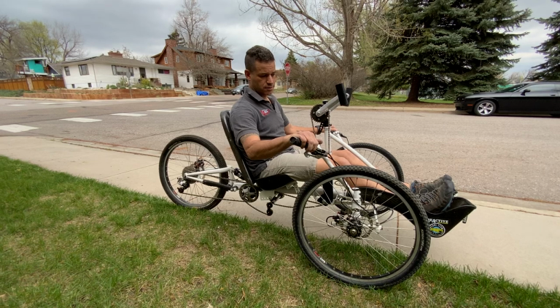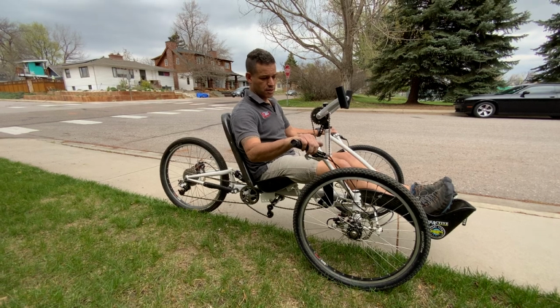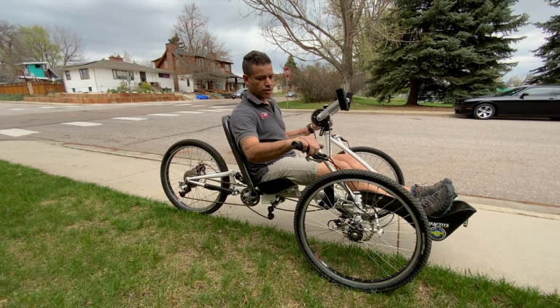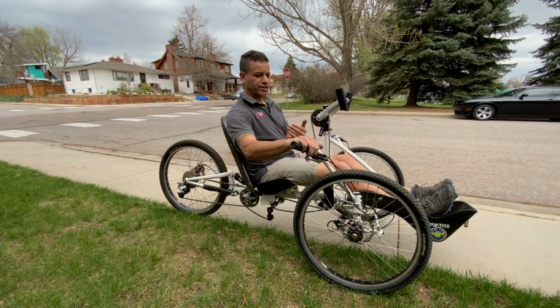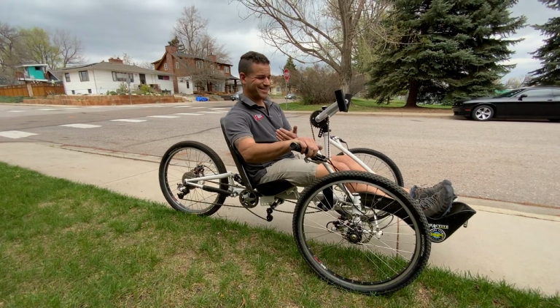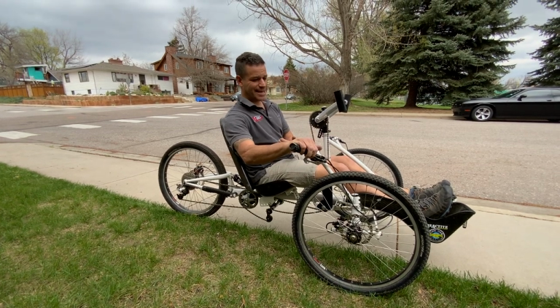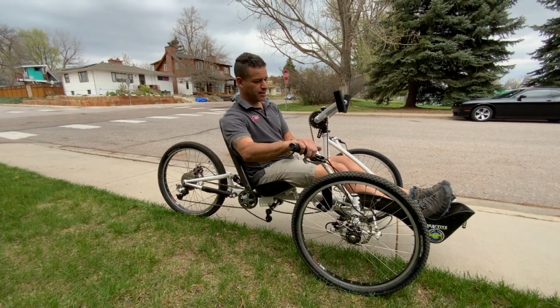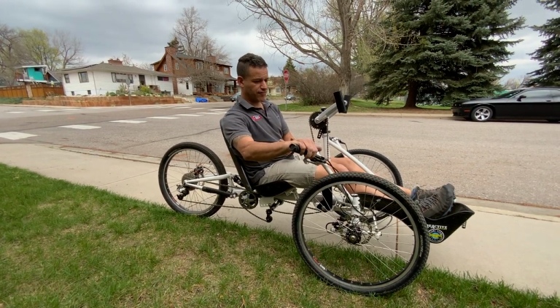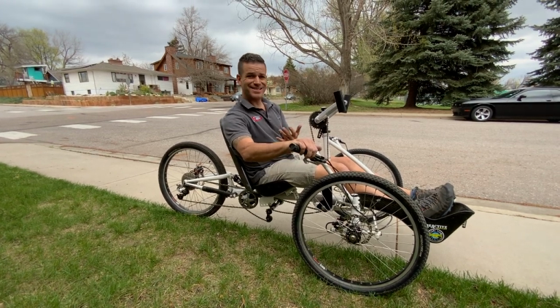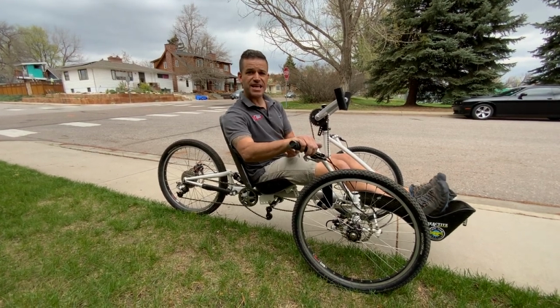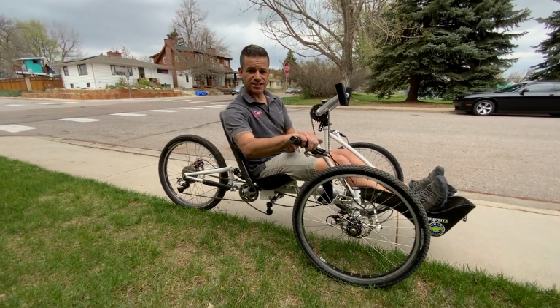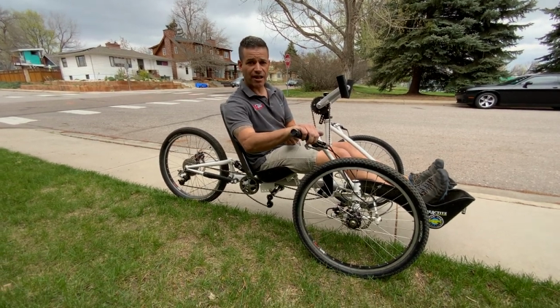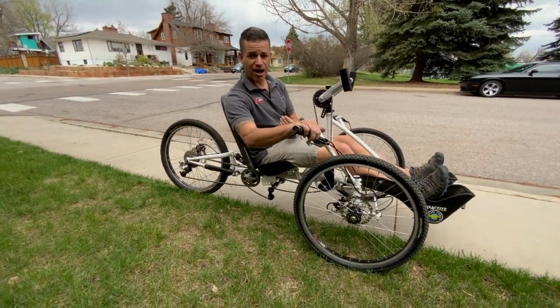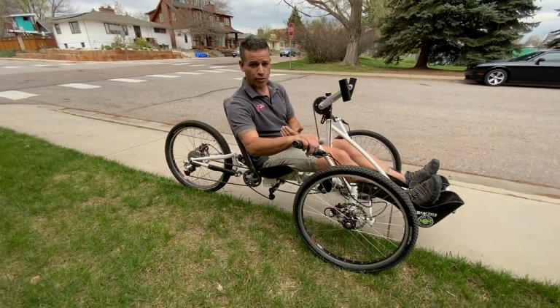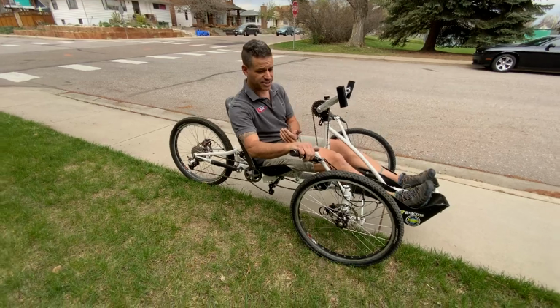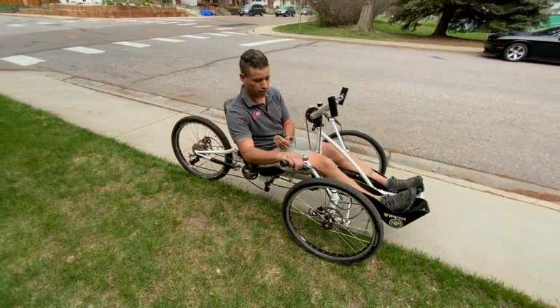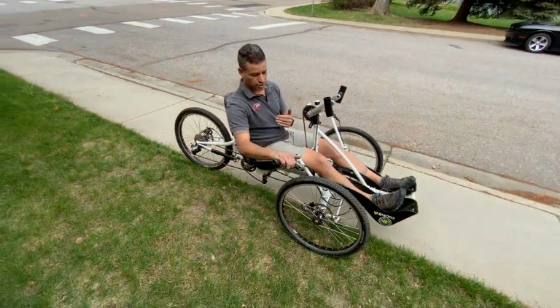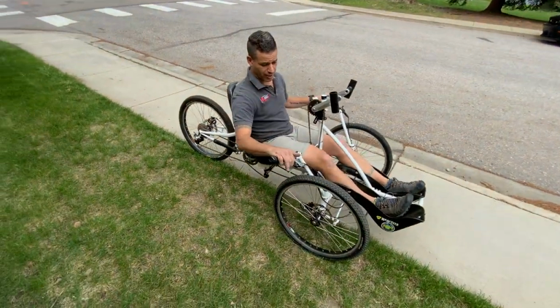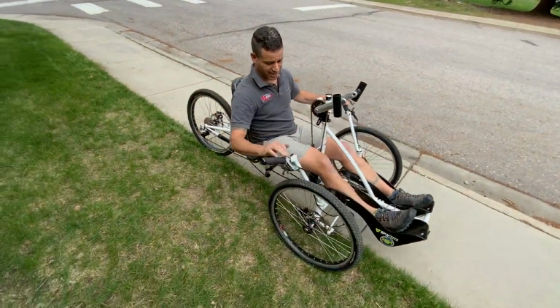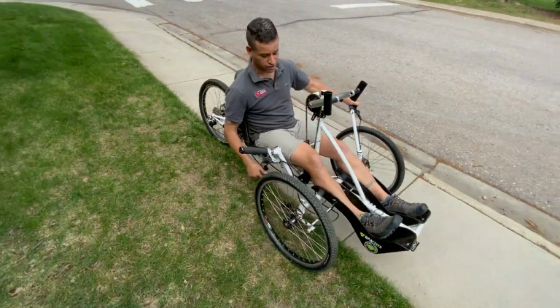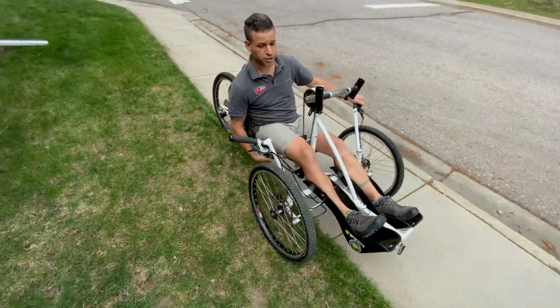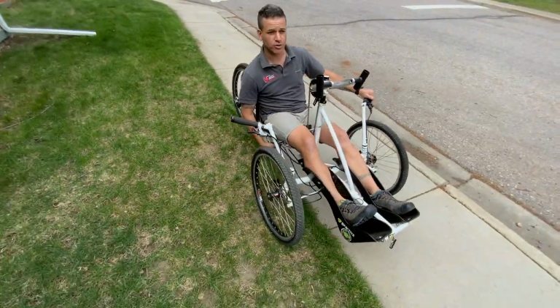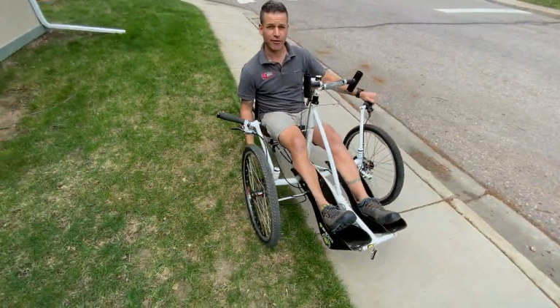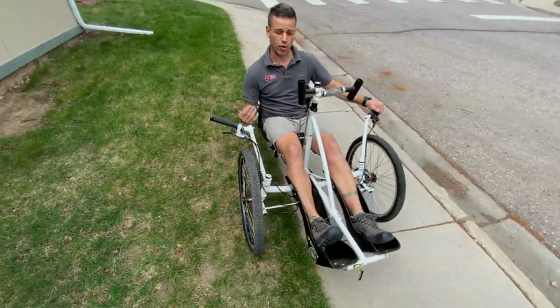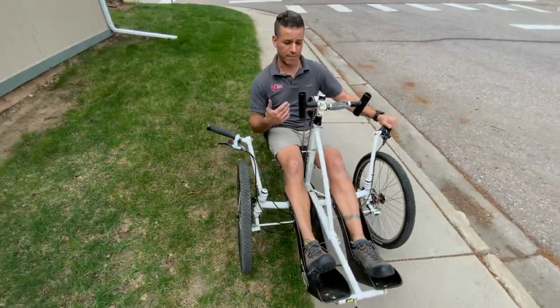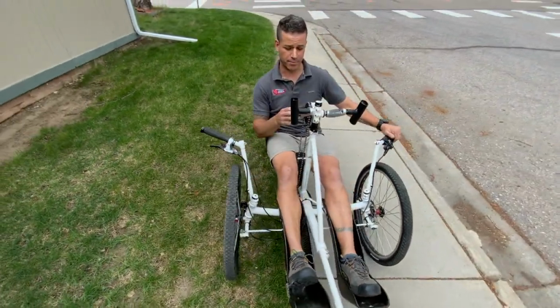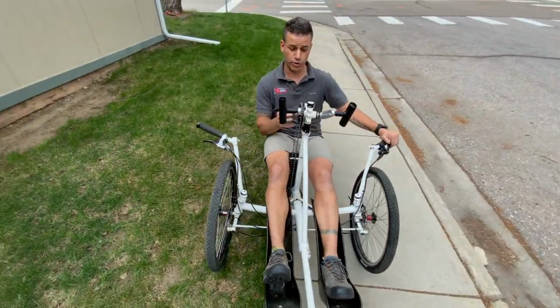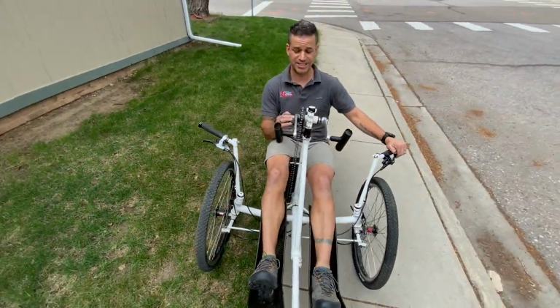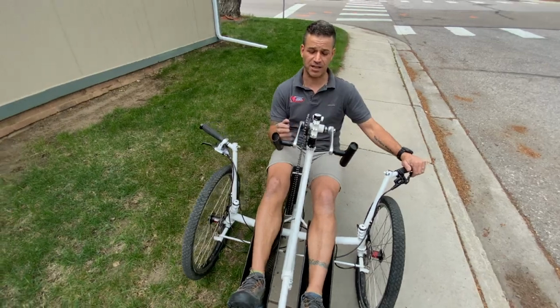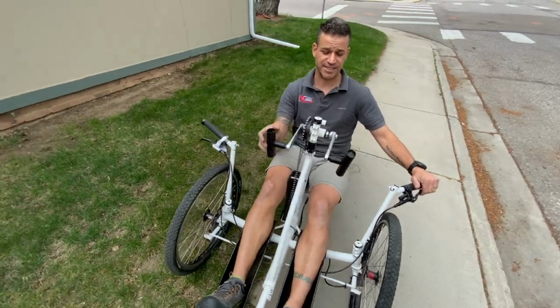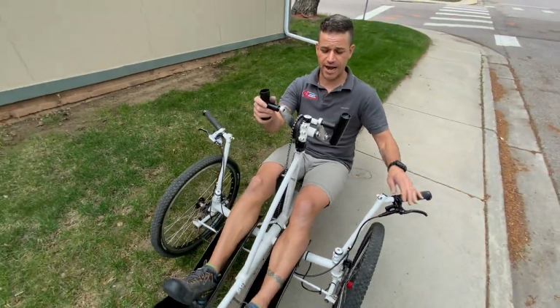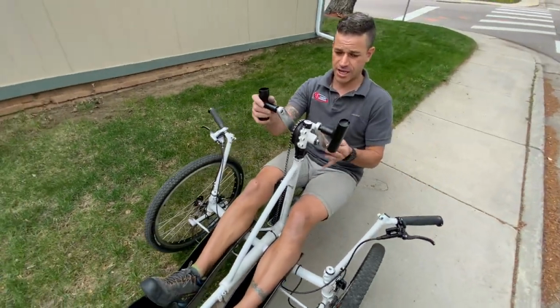Here is a seated versus a kneeling style off-road hand cycle. It does have schlump drives to allow you to go up really steep inclines and stairs.